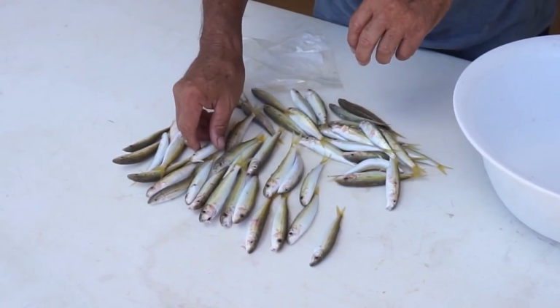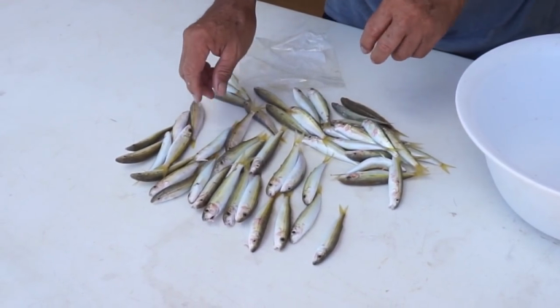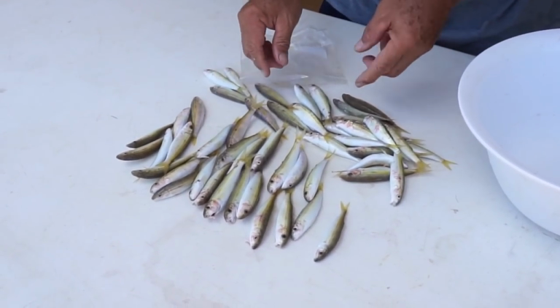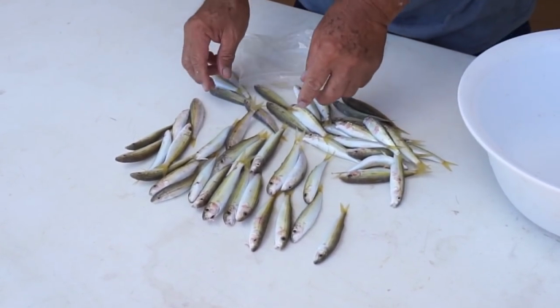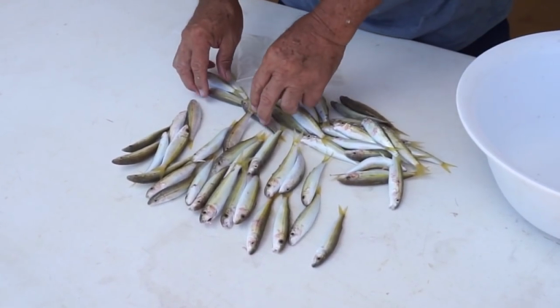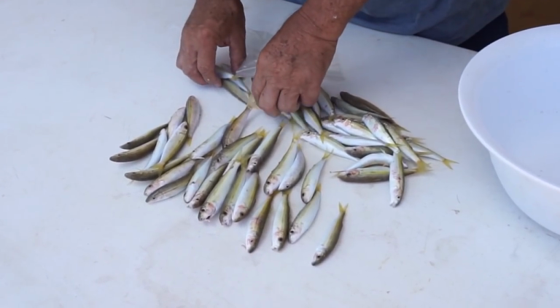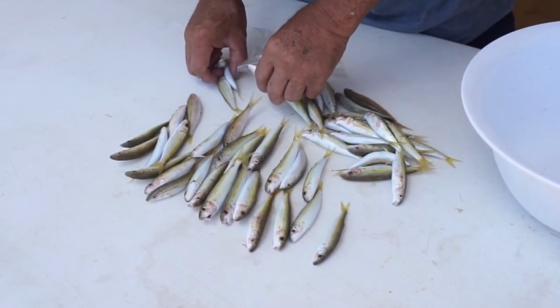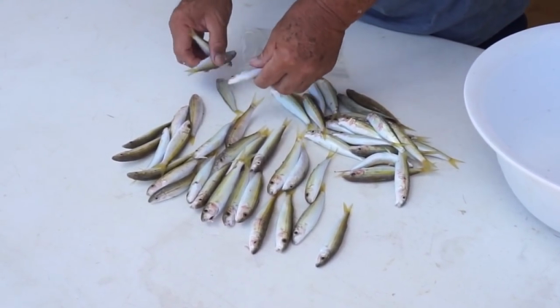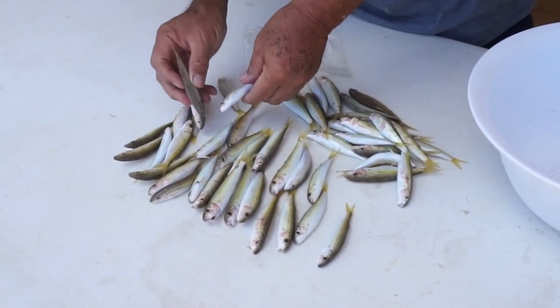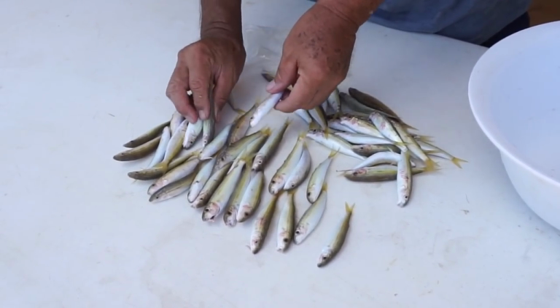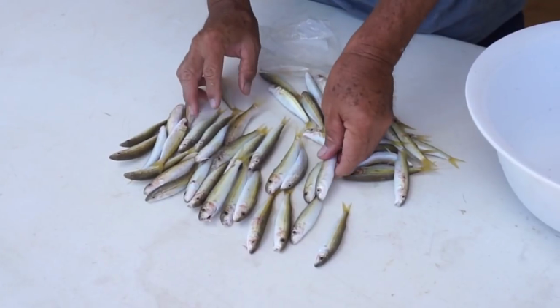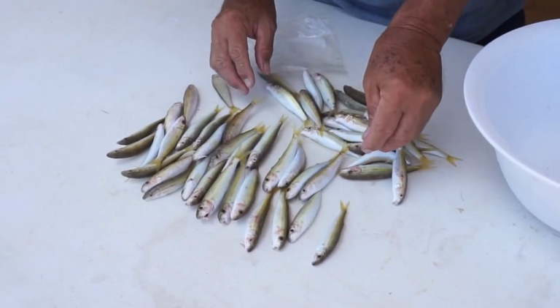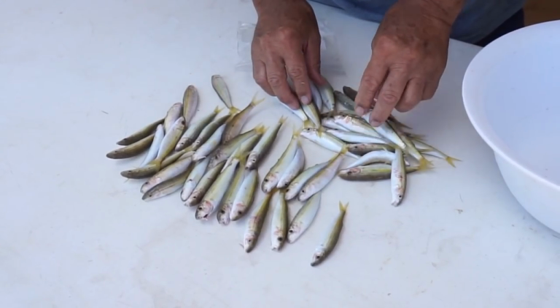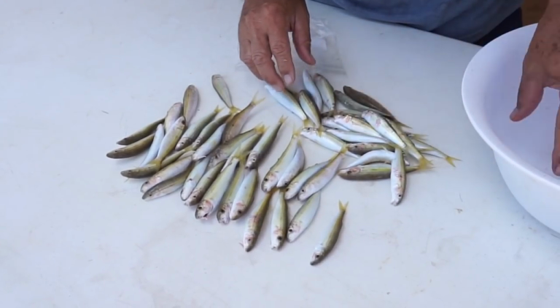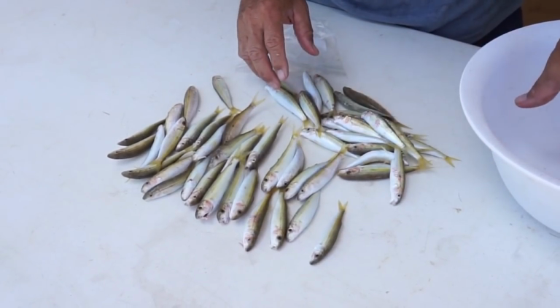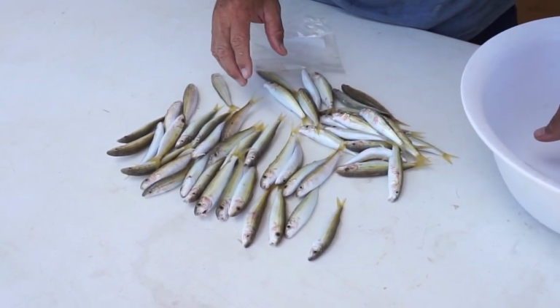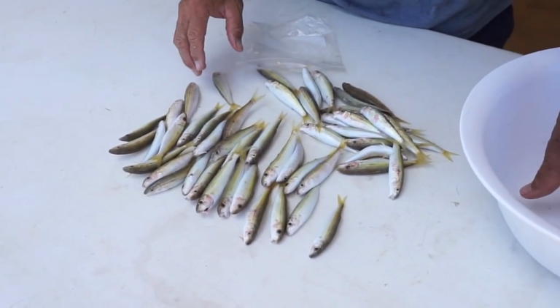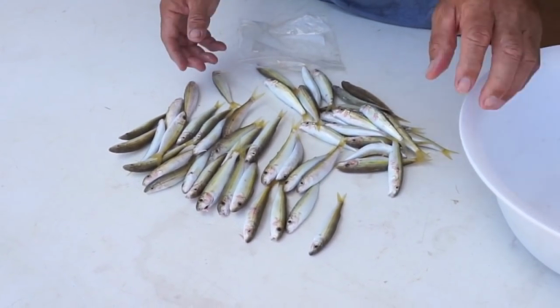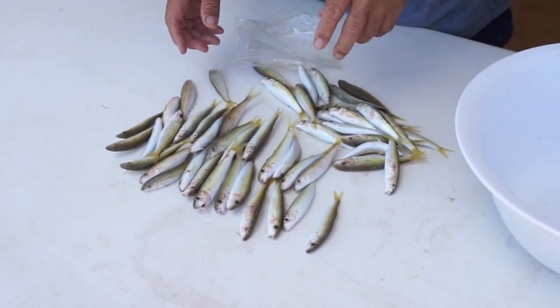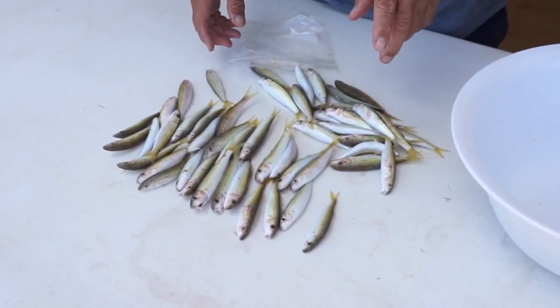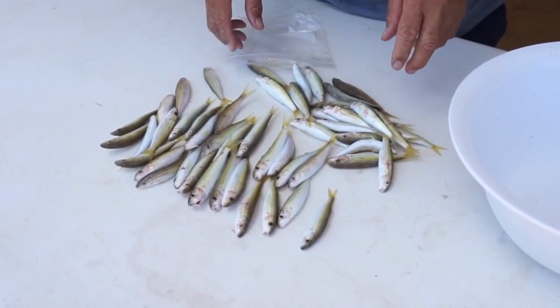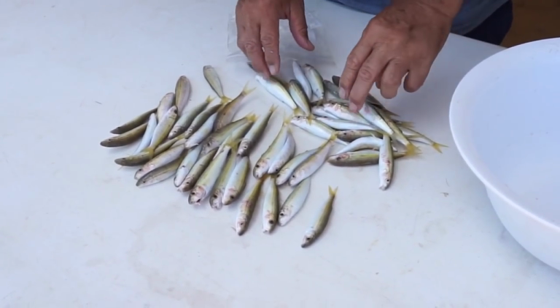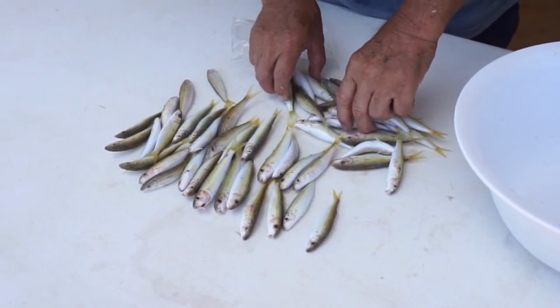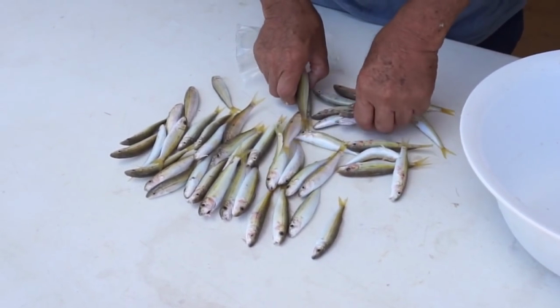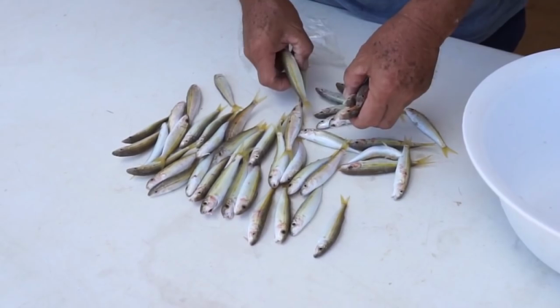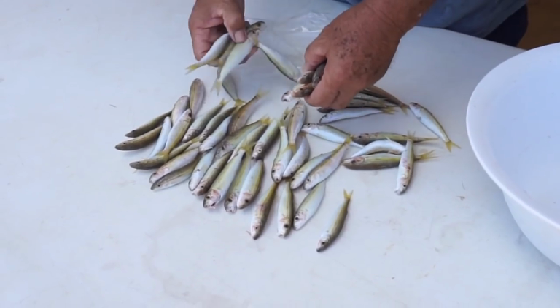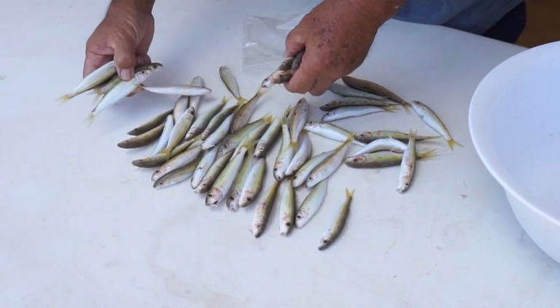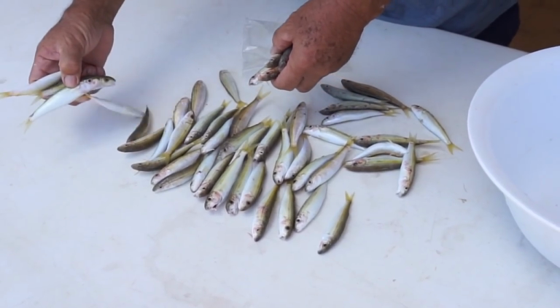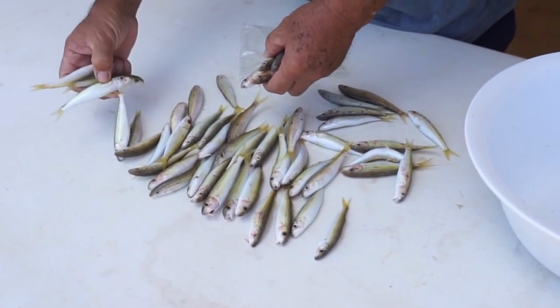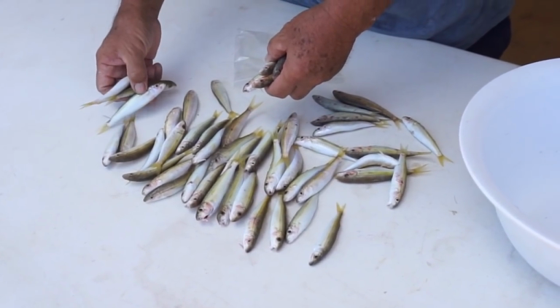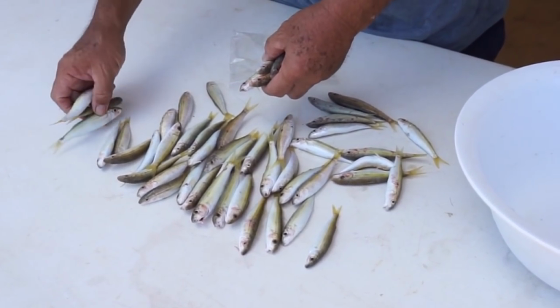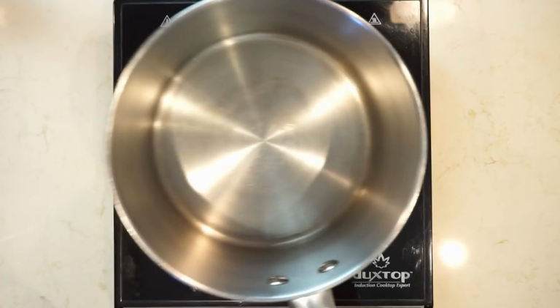I'm gonna use this local fish called Oama that my dad caught this morning. Any small fish that isn't super oily should work. People on the Discord server have had success with smelt or sardines, so just use whatever you can get.